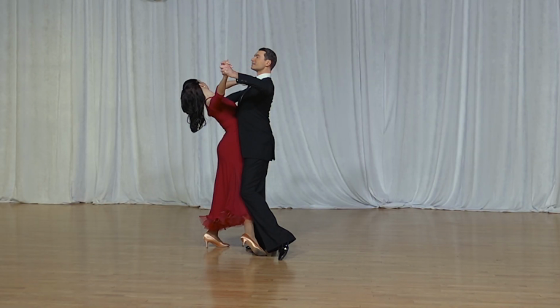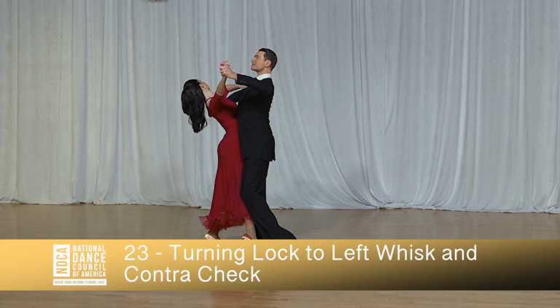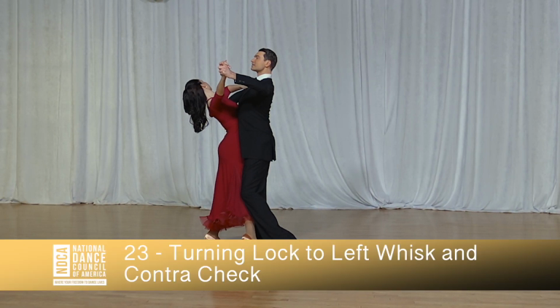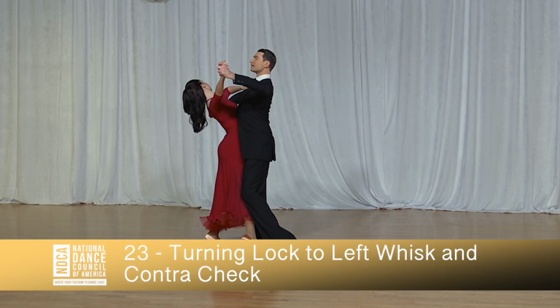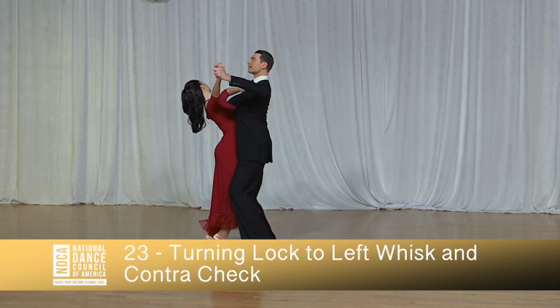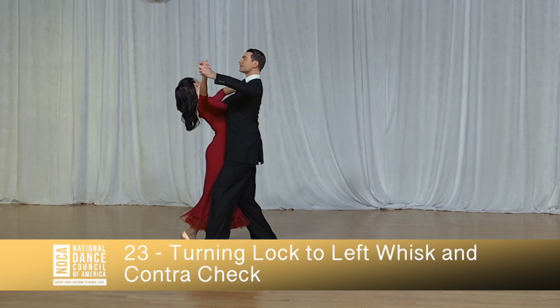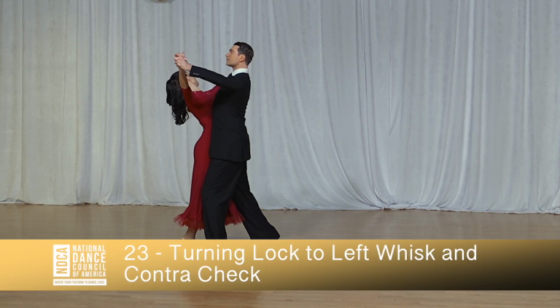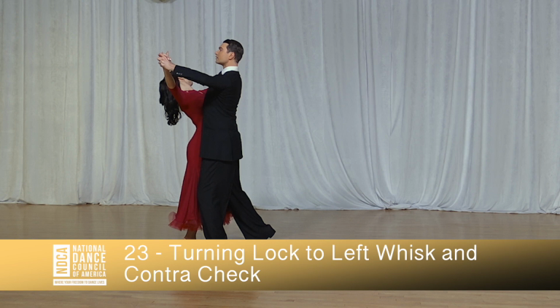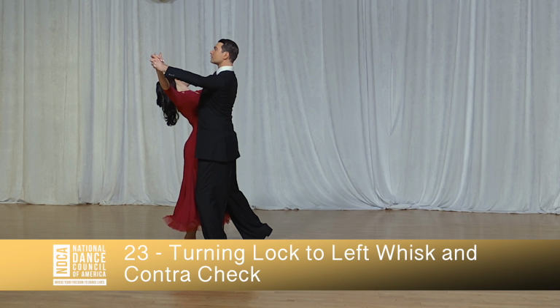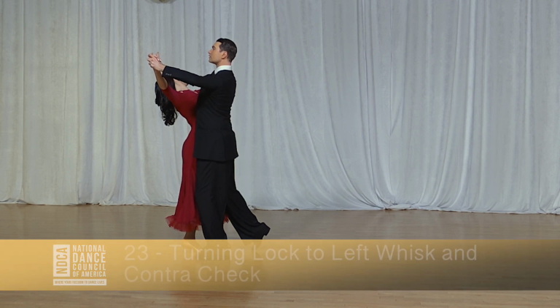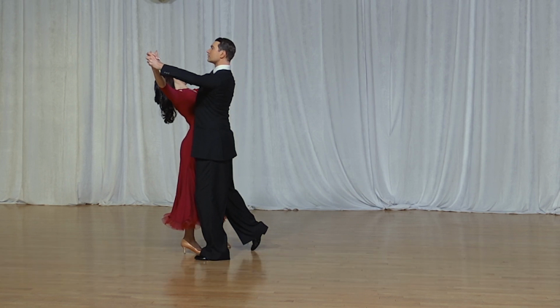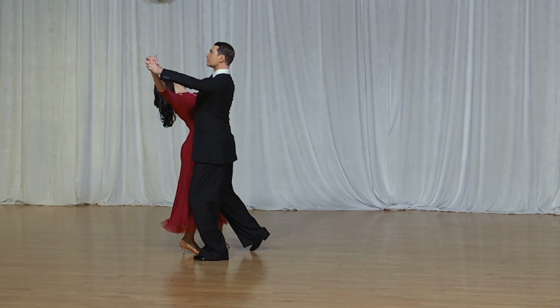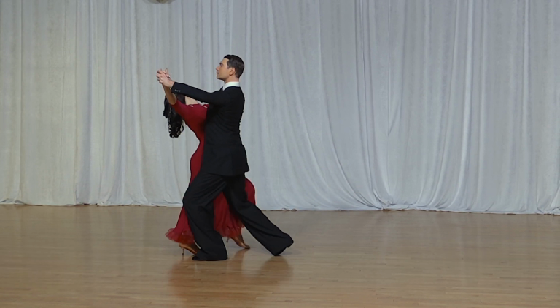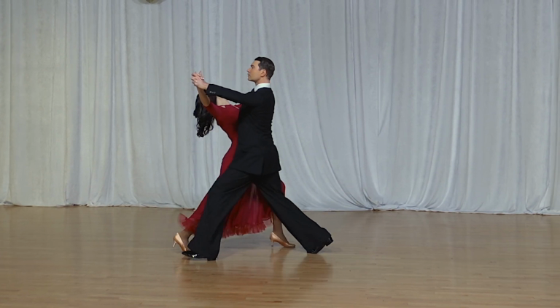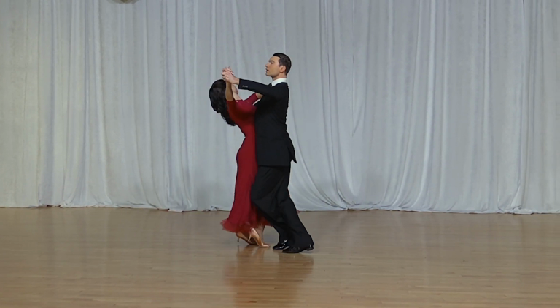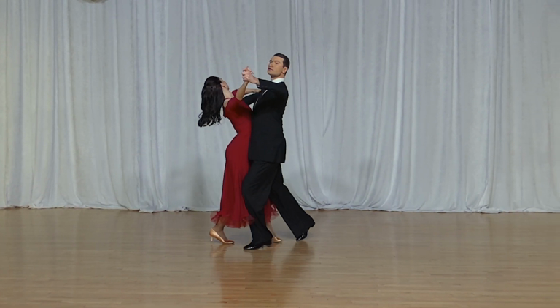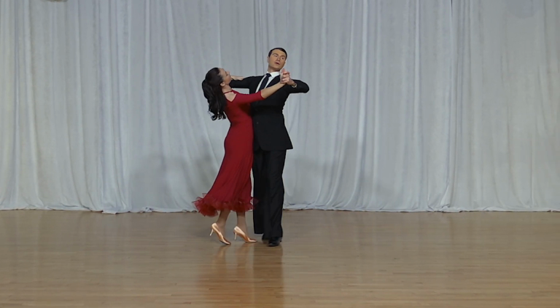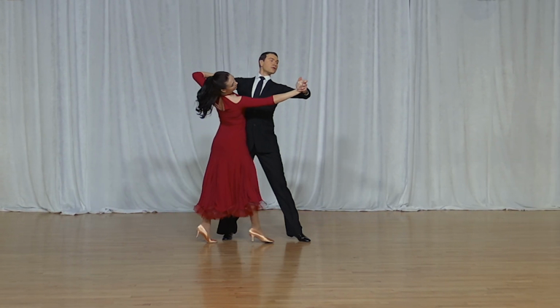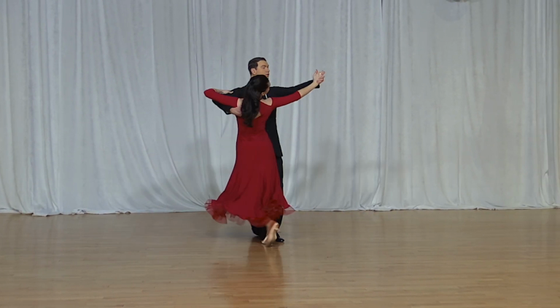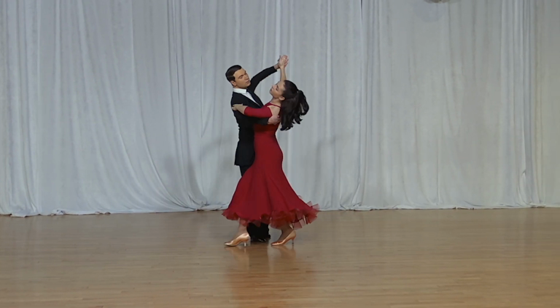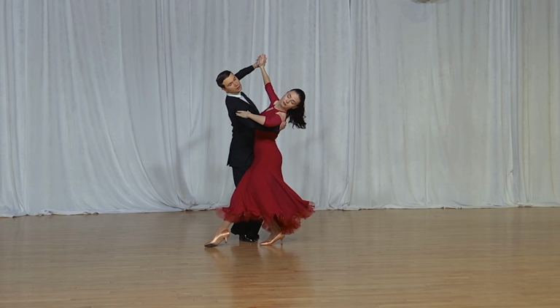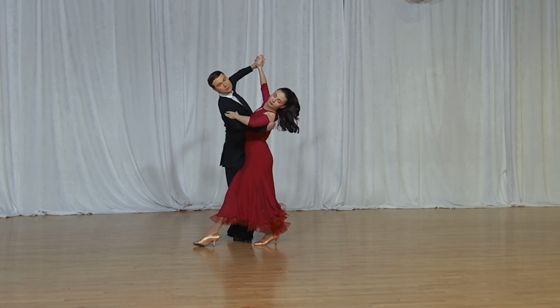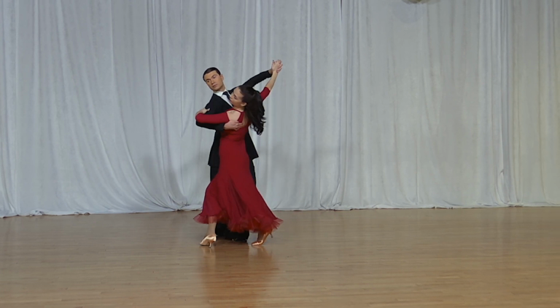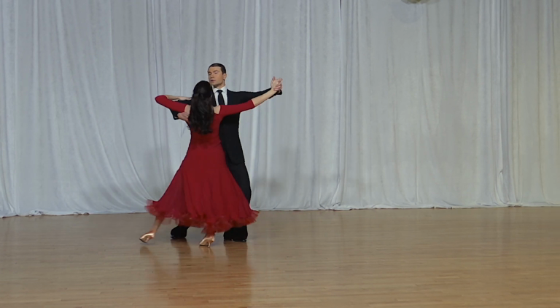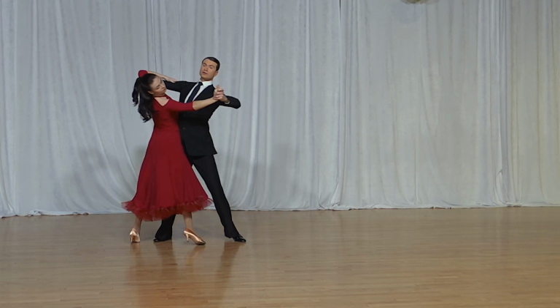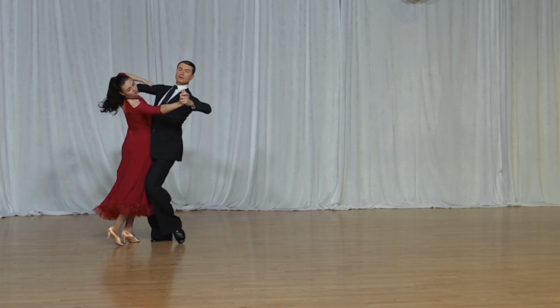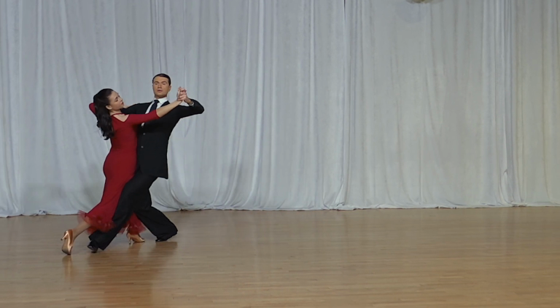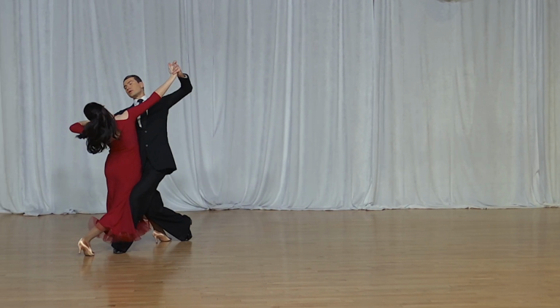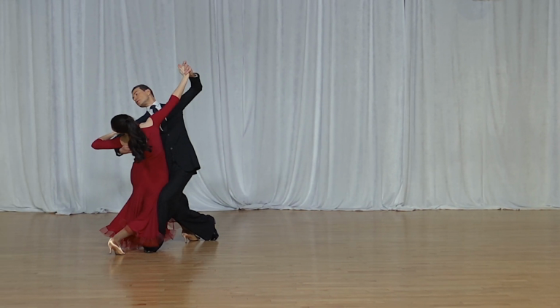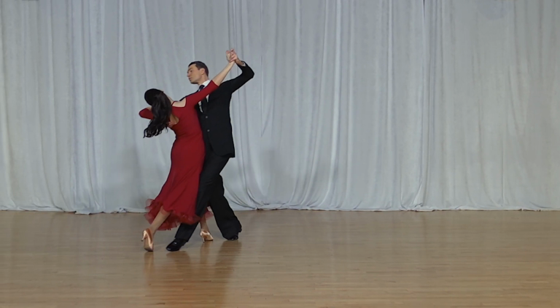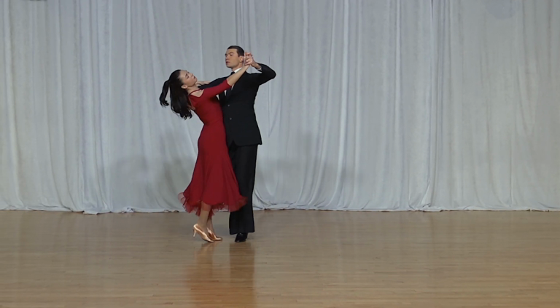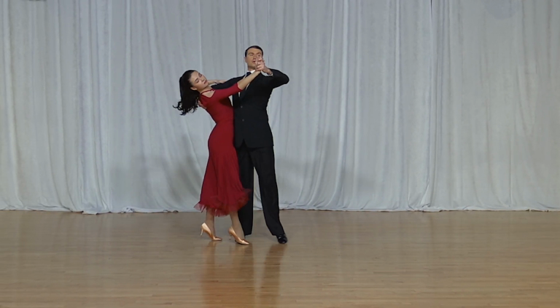Turning Lock, two. Left Whisk and Contra Check, and one and two, three, one, two, three, one, two, three.